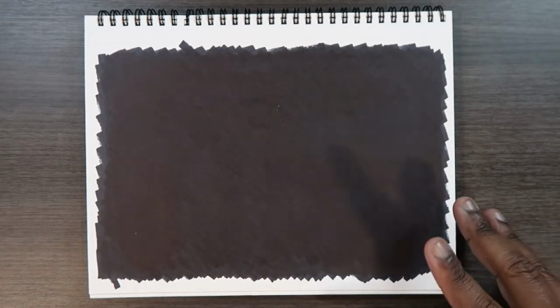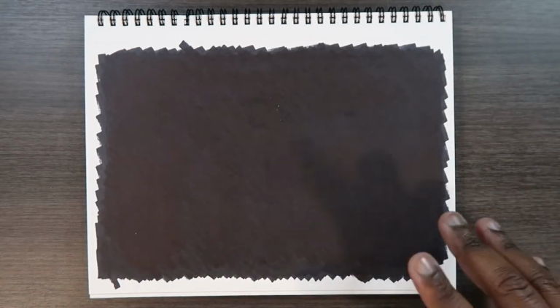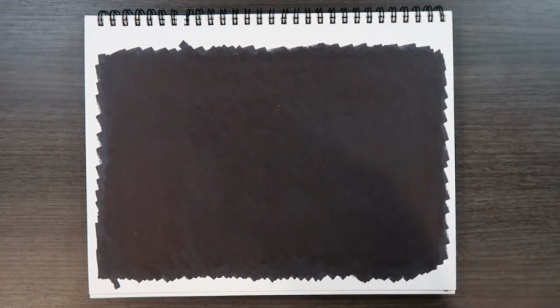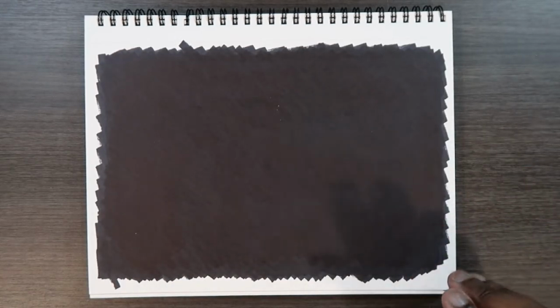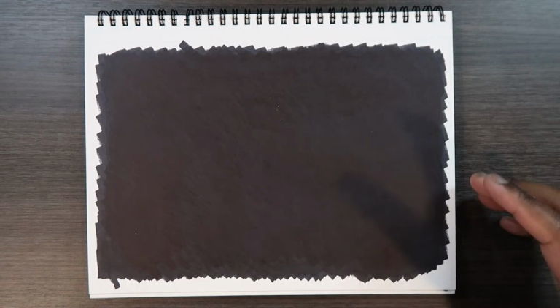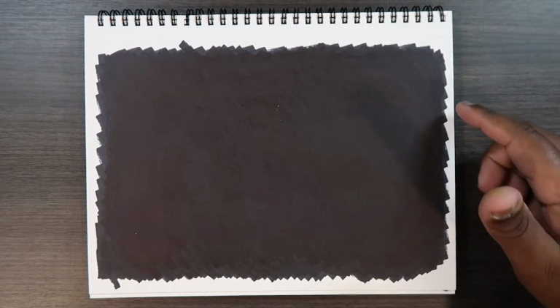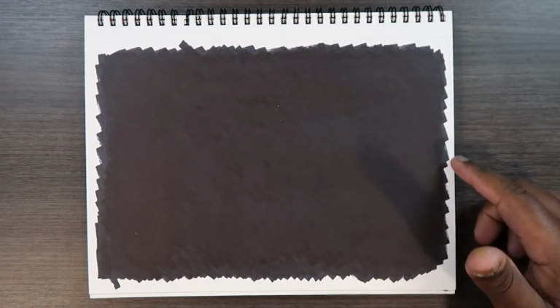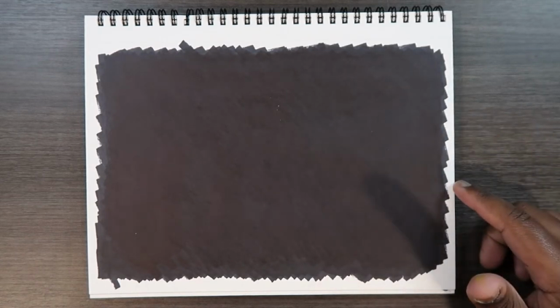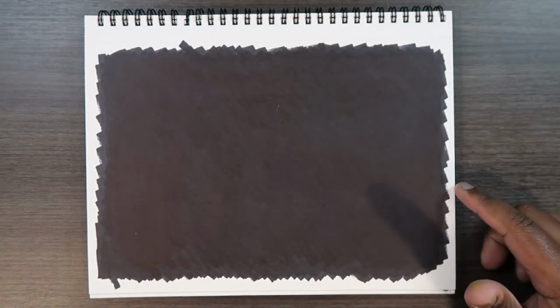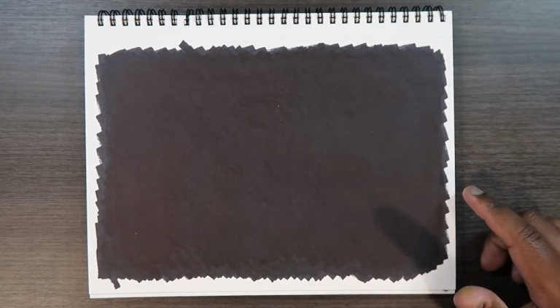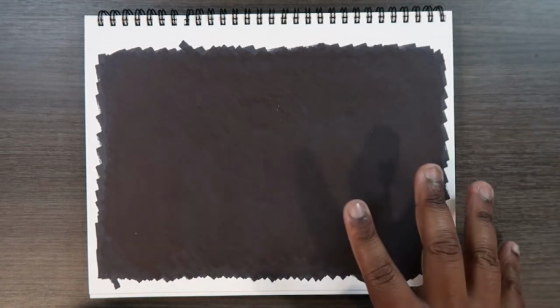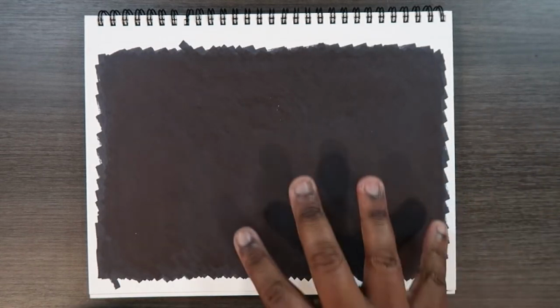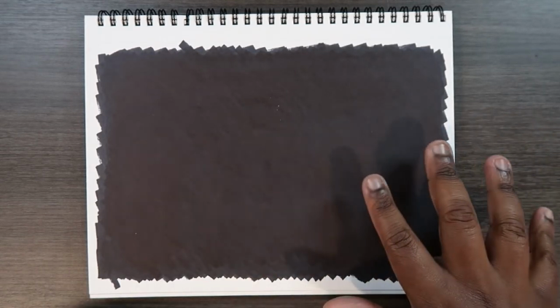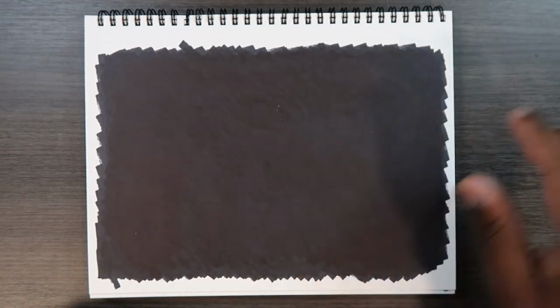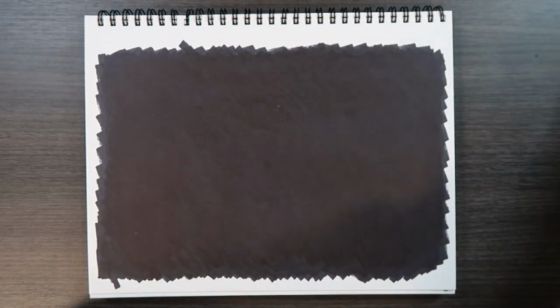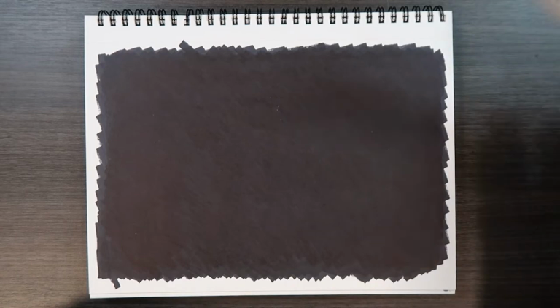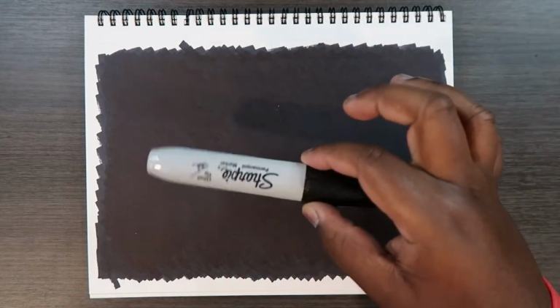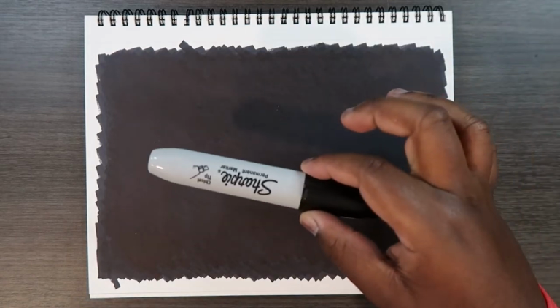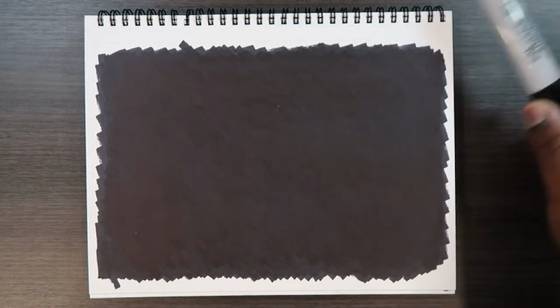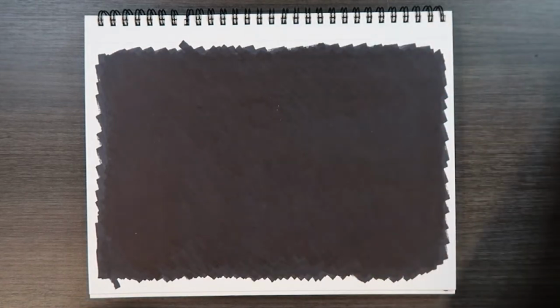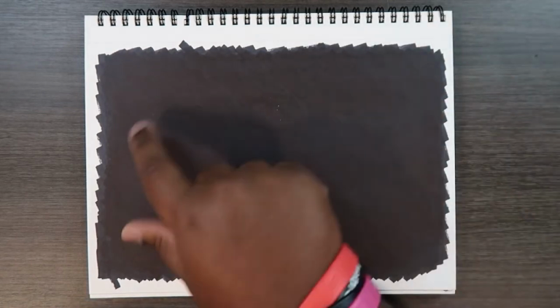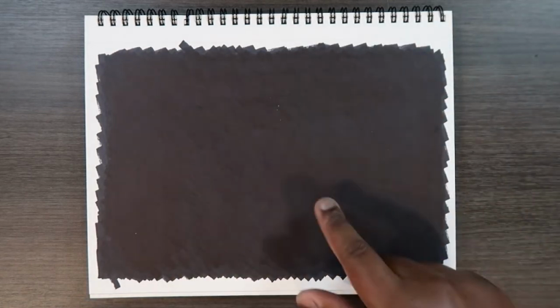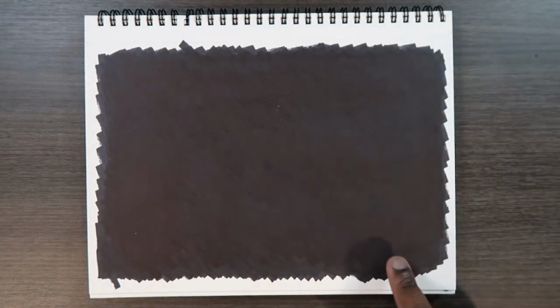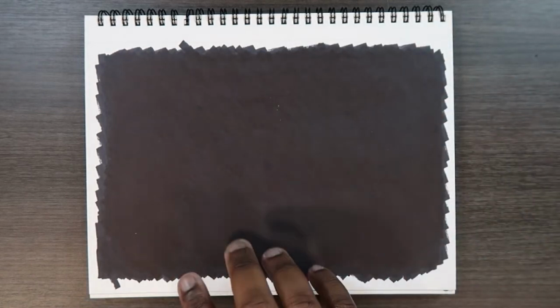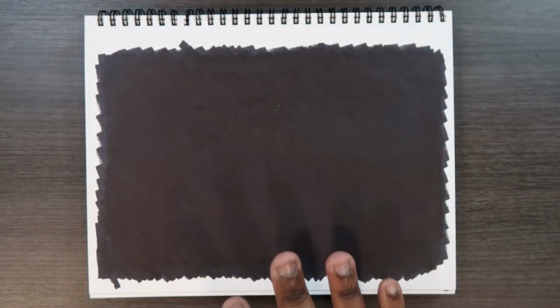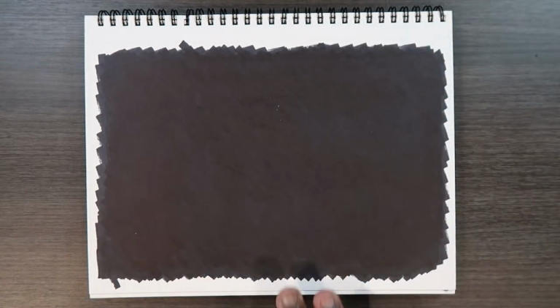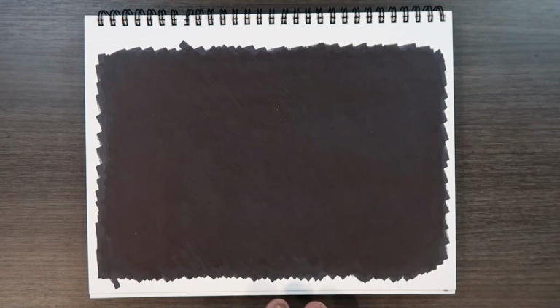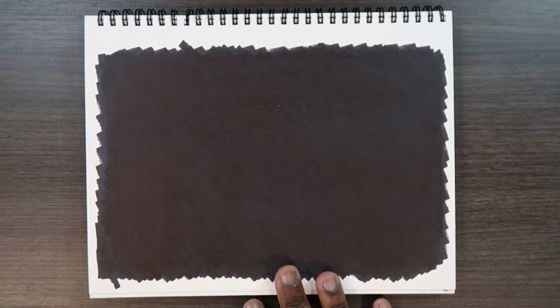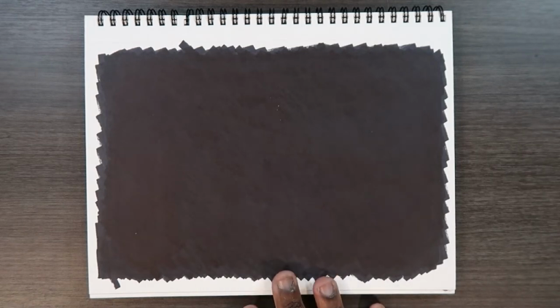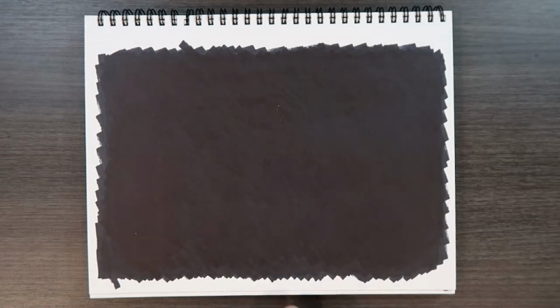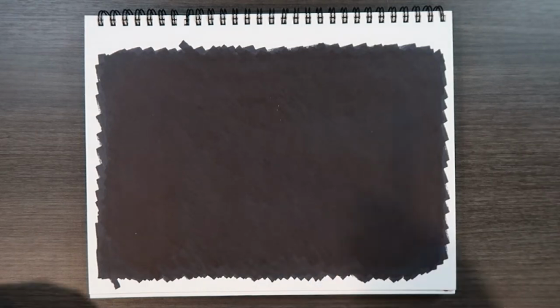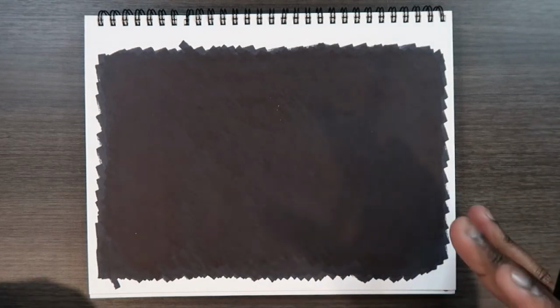I forgot to mention that you will need a dark background for this tutorial. The paper I'm using is Canson Bristol paper. To get a dark background, I took my fat Sharpie and just colored it in multiple coats so I could get a solid black. That's what you're going to need for this video.